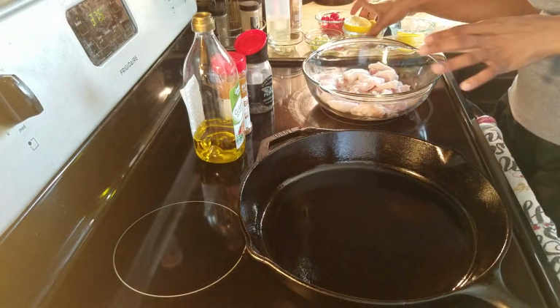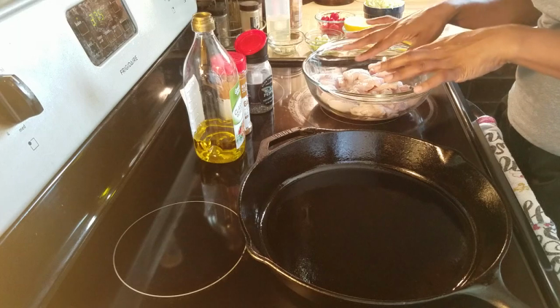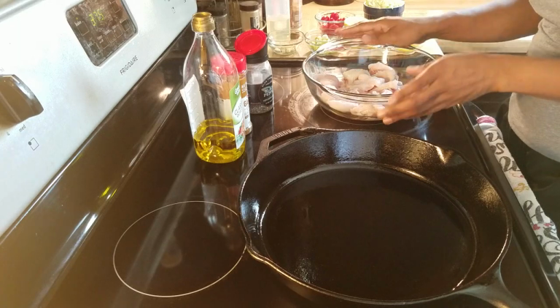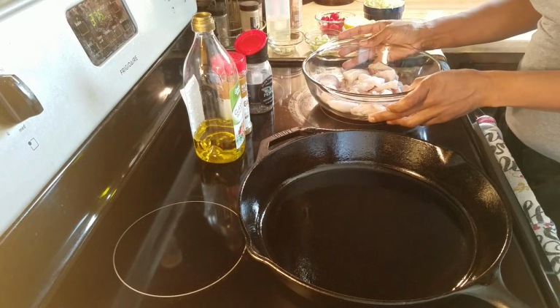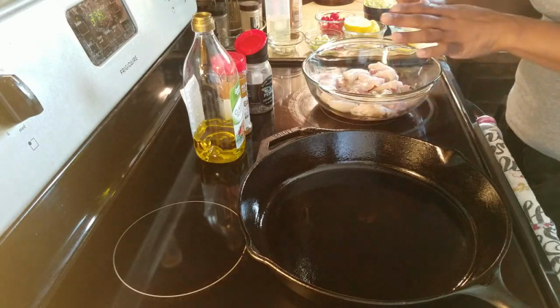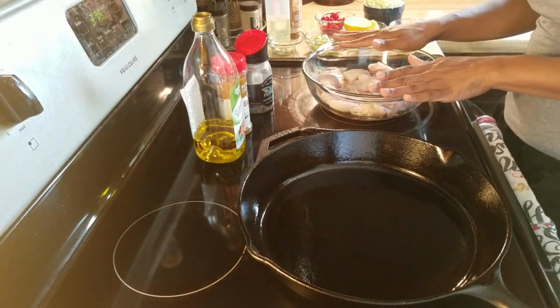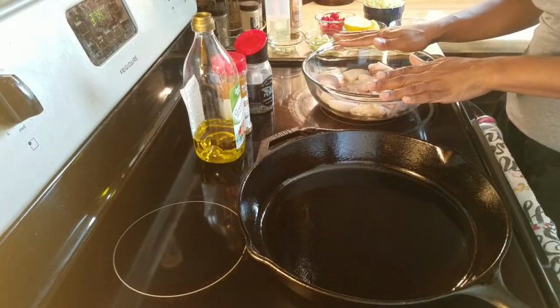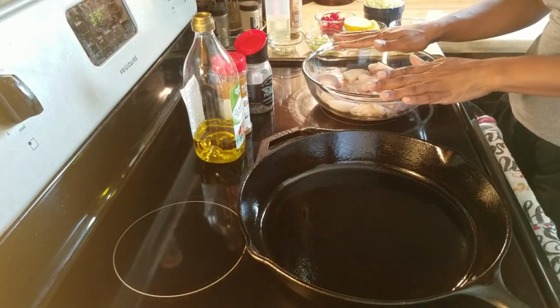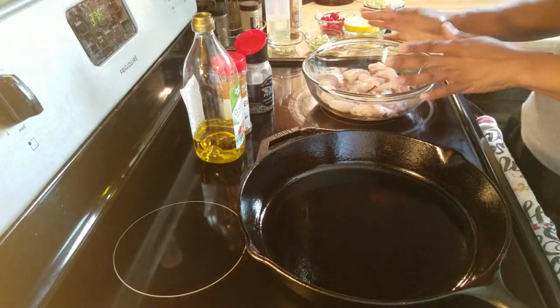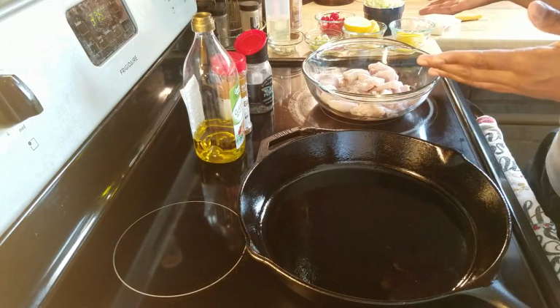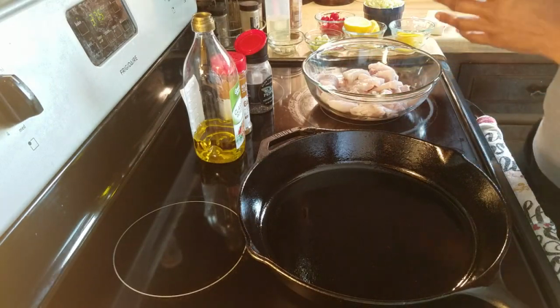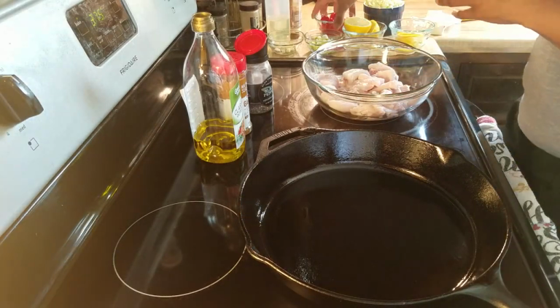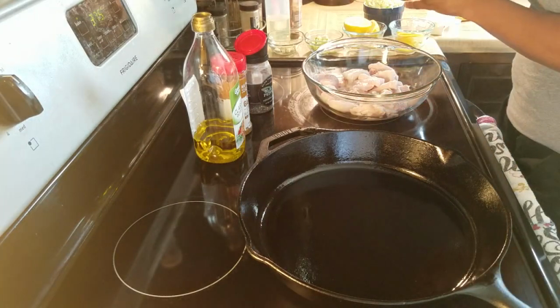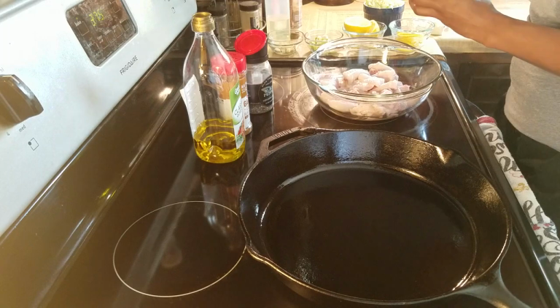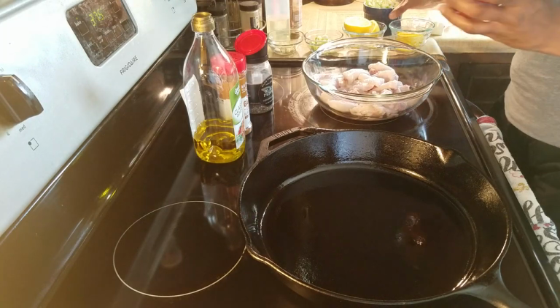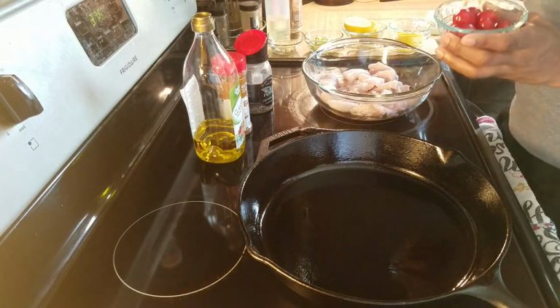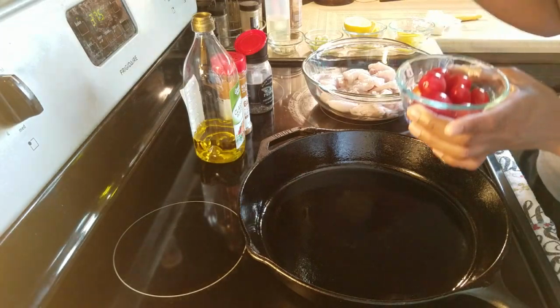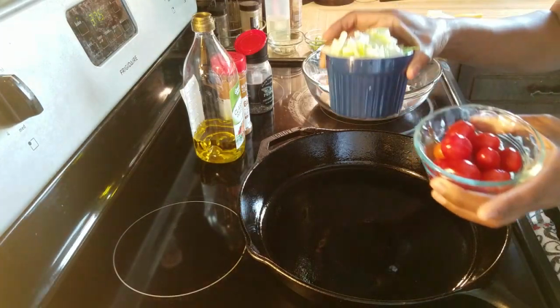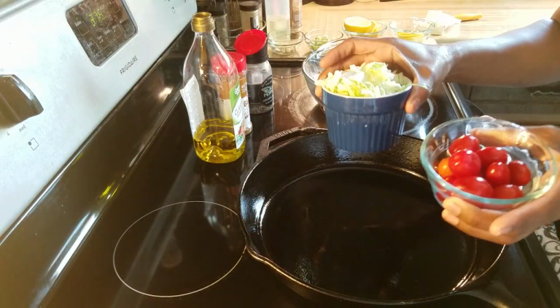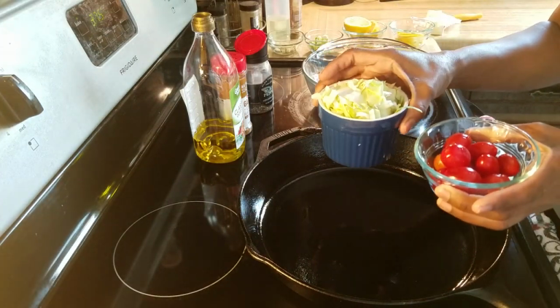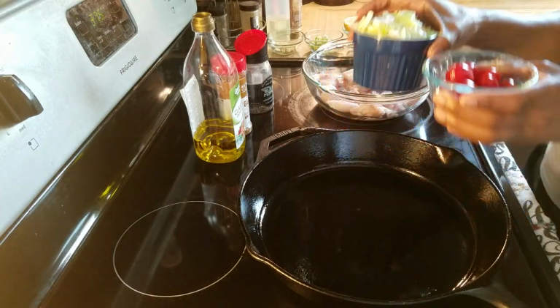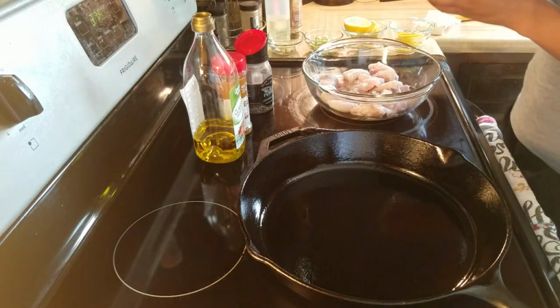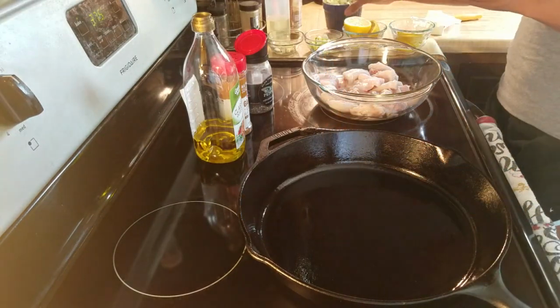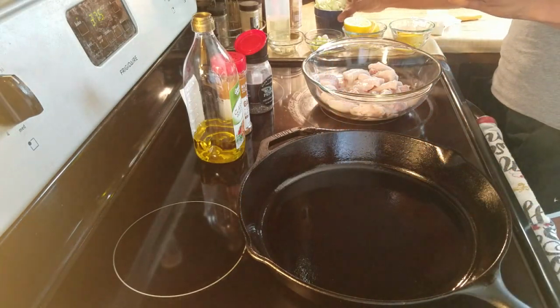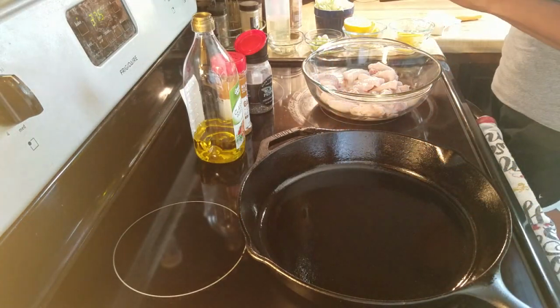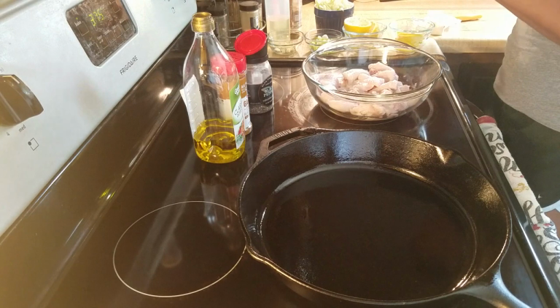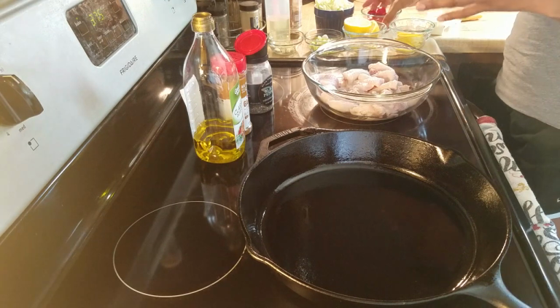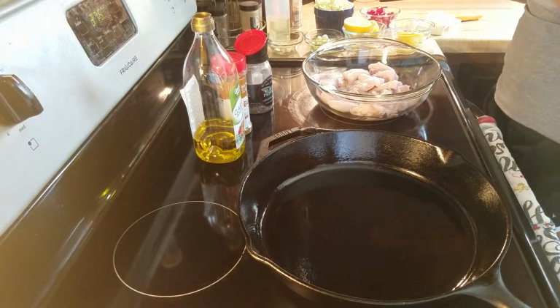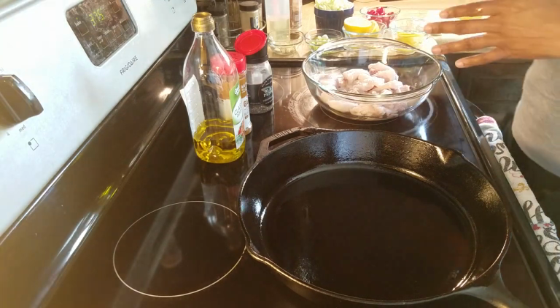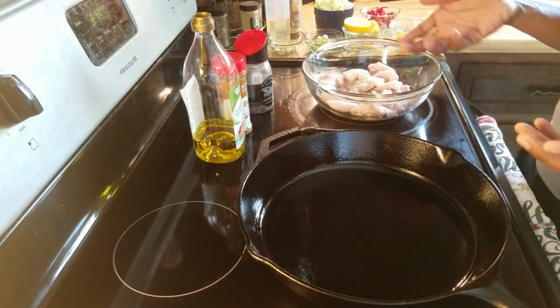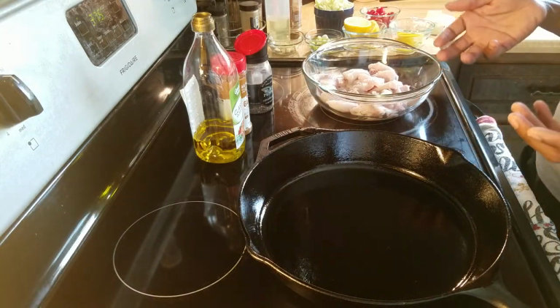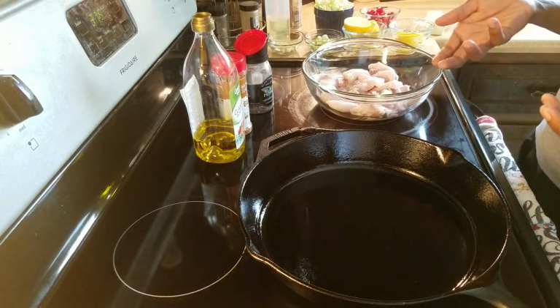I've already squeezed a little bit on my fish but I'm going to squeeze more on there. I'm also going to add a couple of veggies — you don't have to do that, it's completely optional — but I have some tomatoes, some shredded cabbage, a few onions, and some fresh garlic.